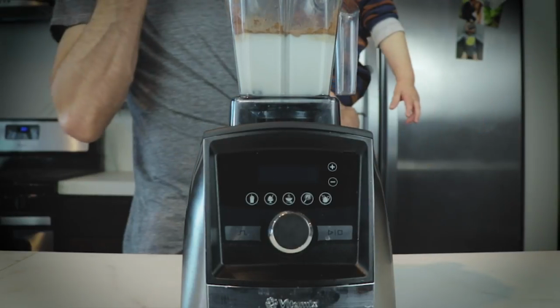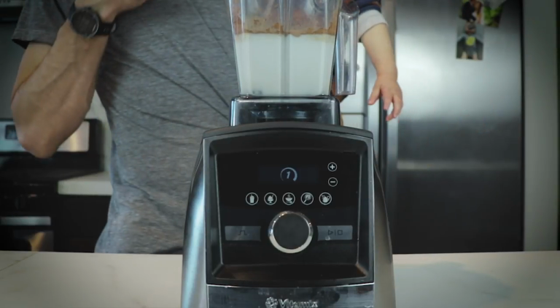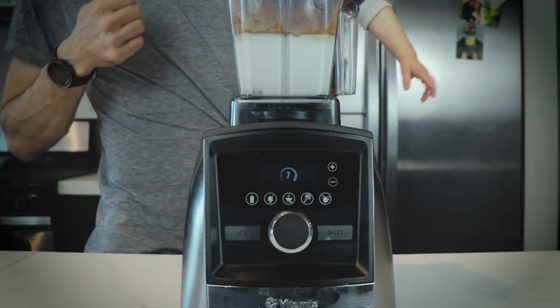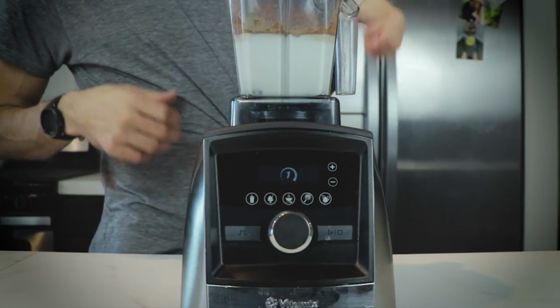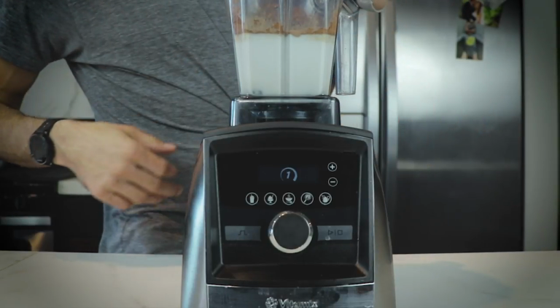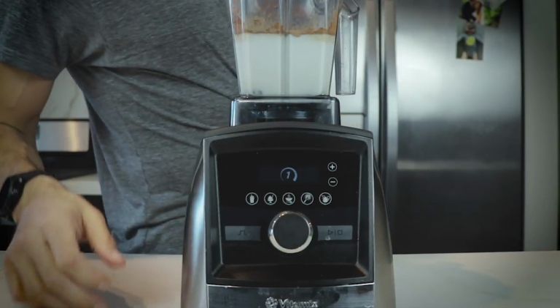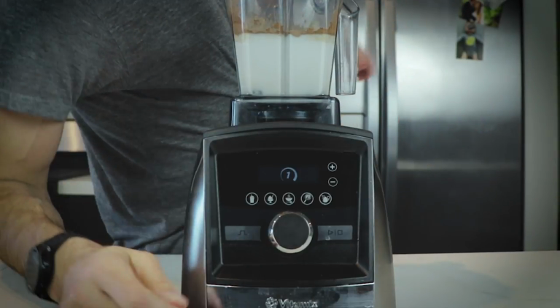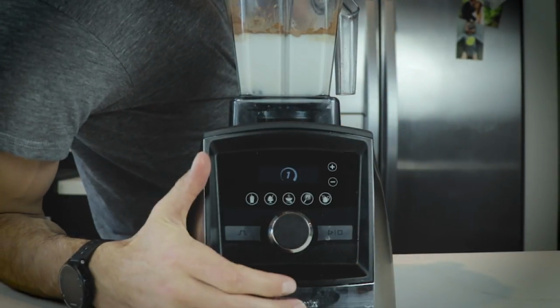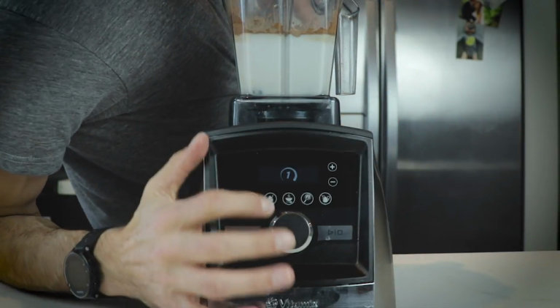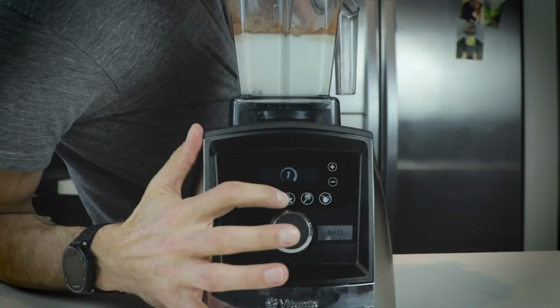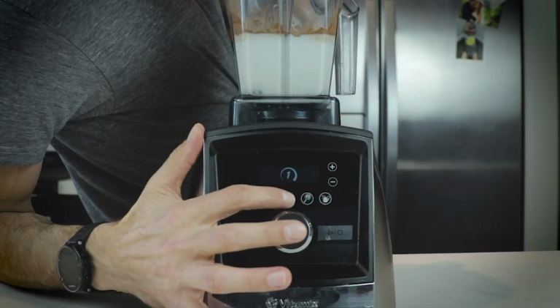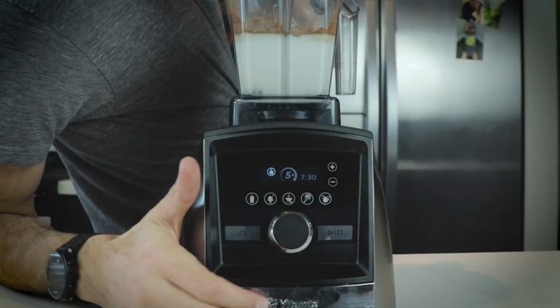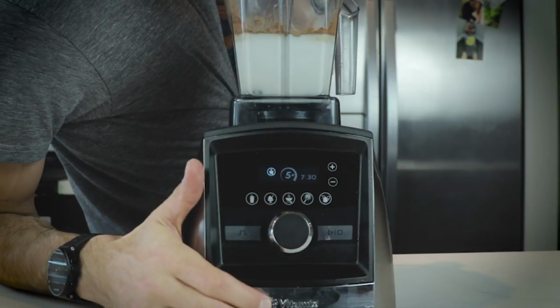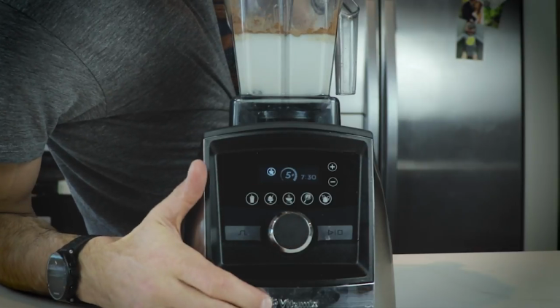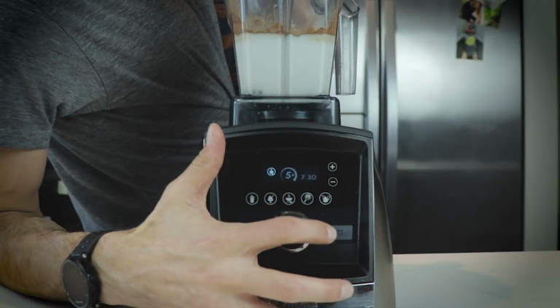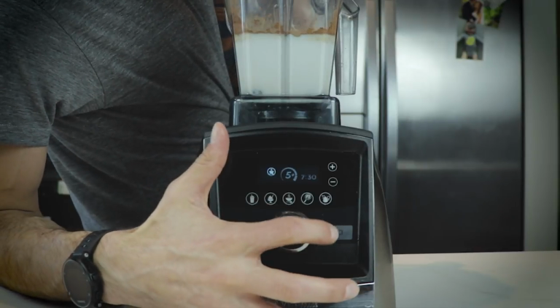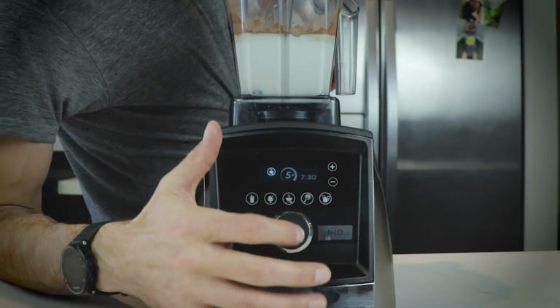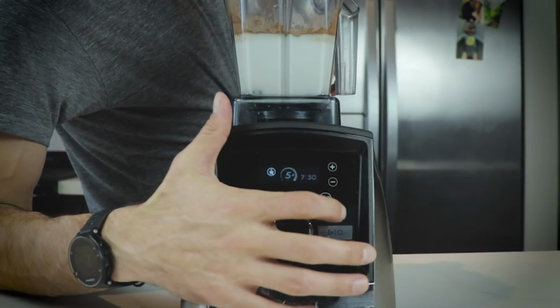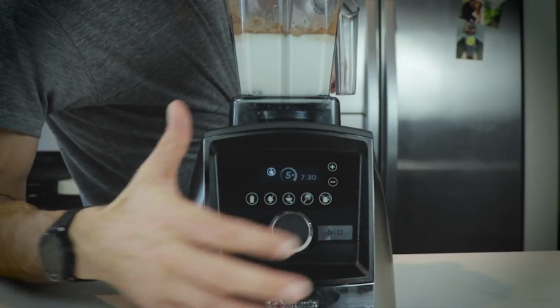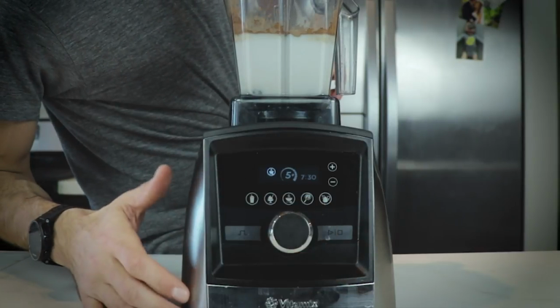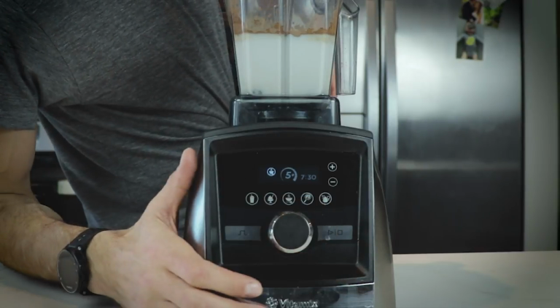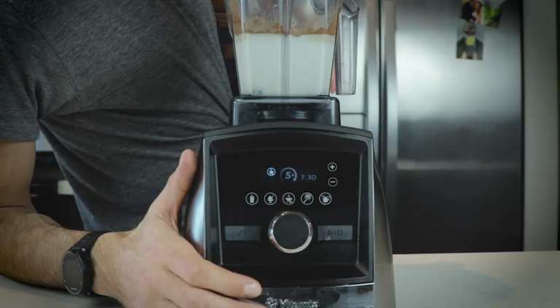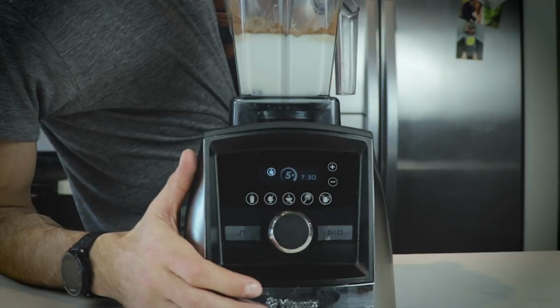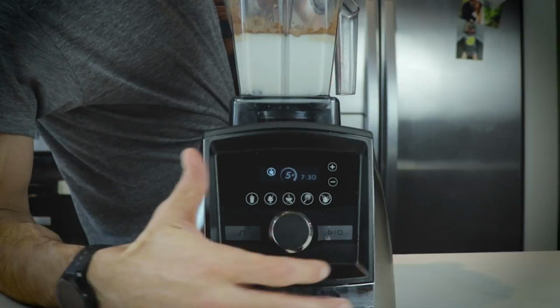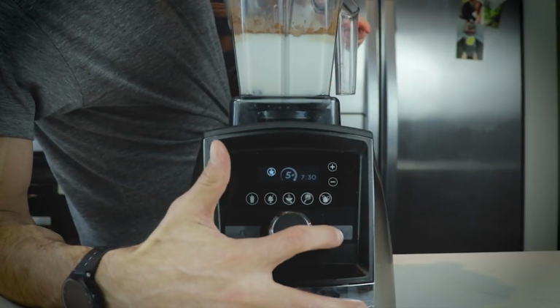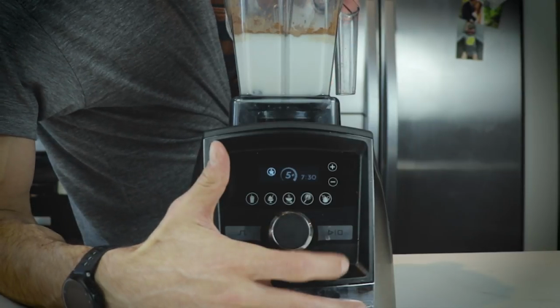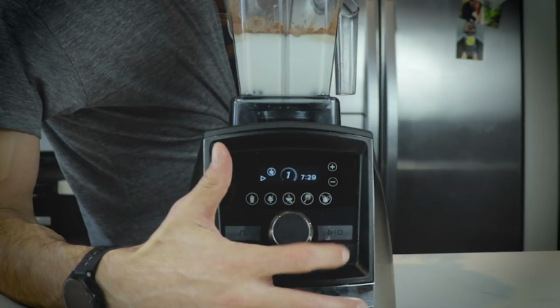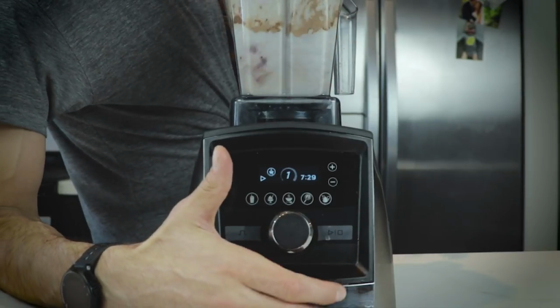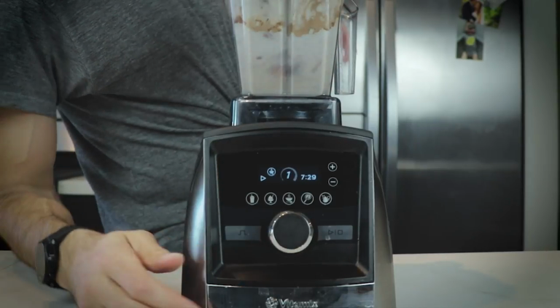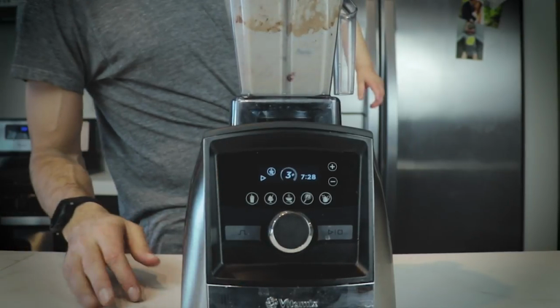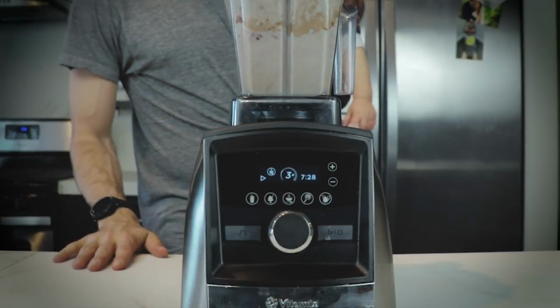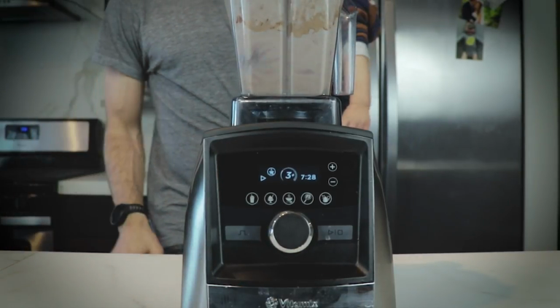I'm going to use a soup setting and no, there's no heating mechanism — it's just friction. Like when you rub your hands together and feel that warmth, that's what's happening with the blades — just friction spinning at 2400 RPM. Our machine knows to run the soup setting for seven and a half minutes.